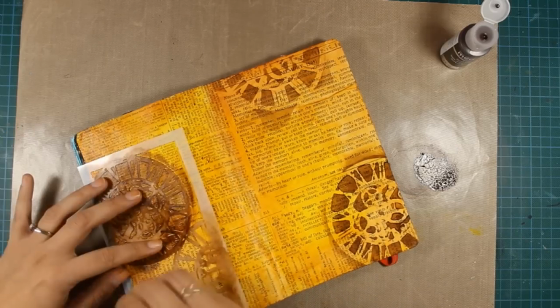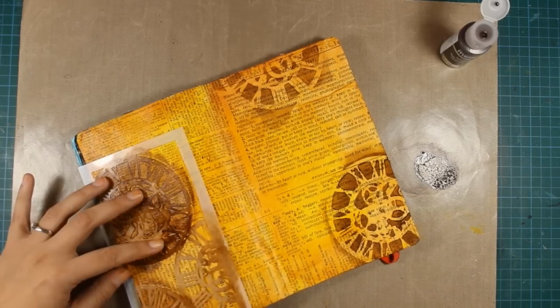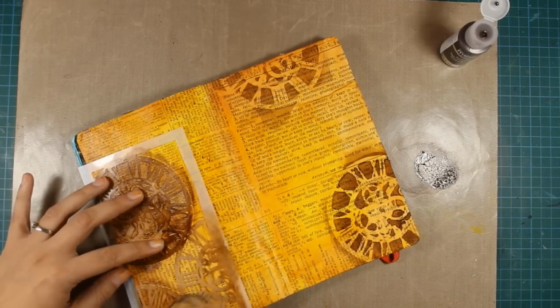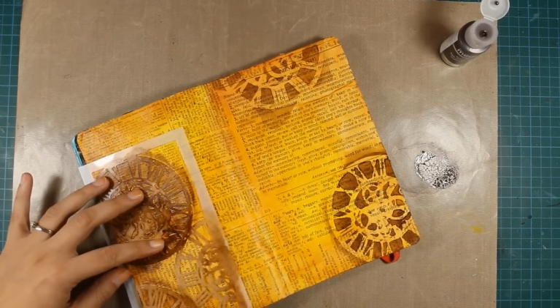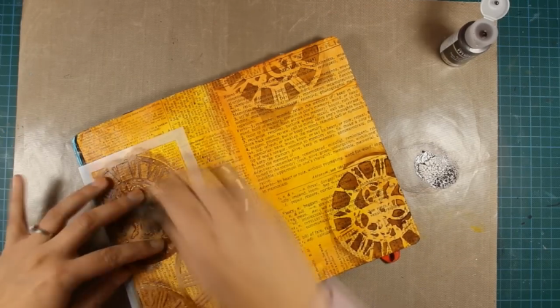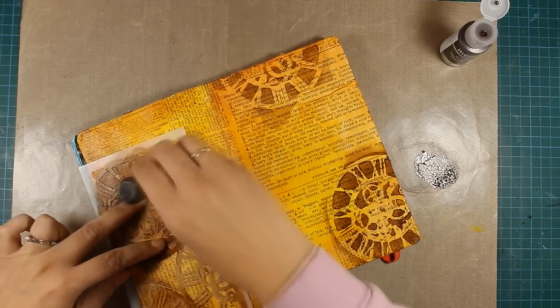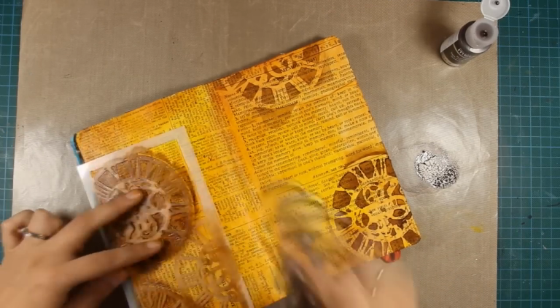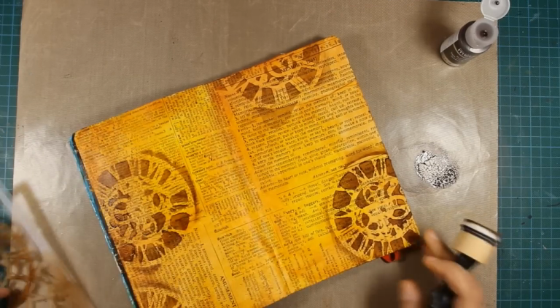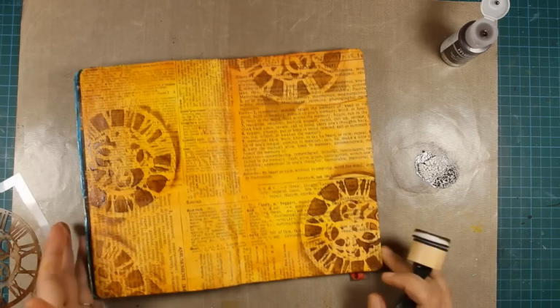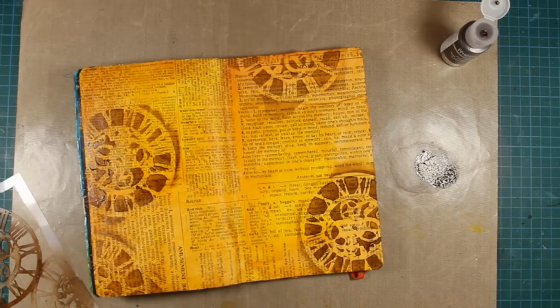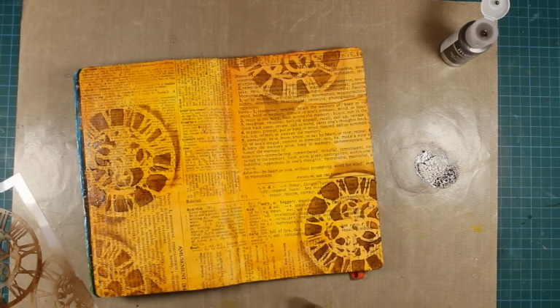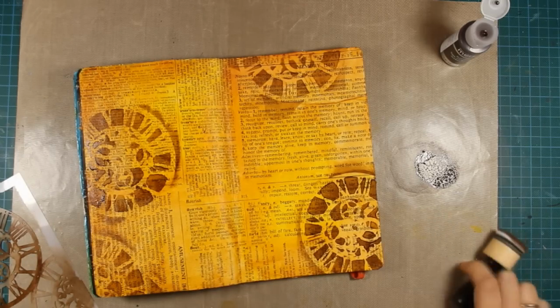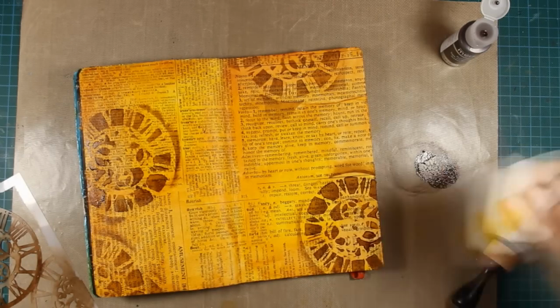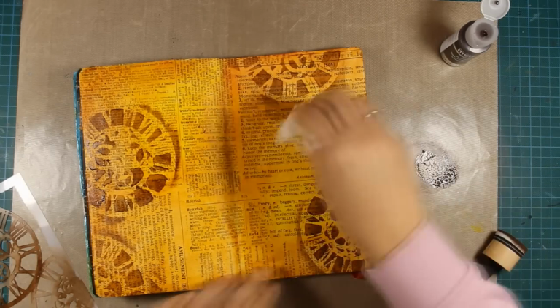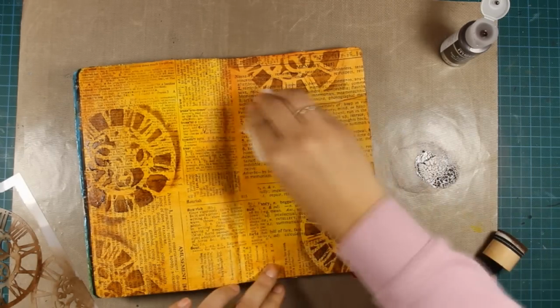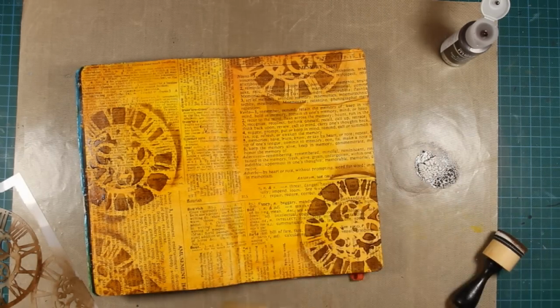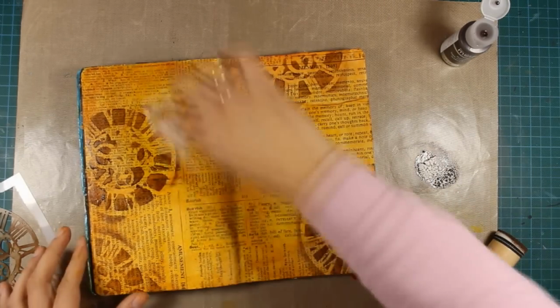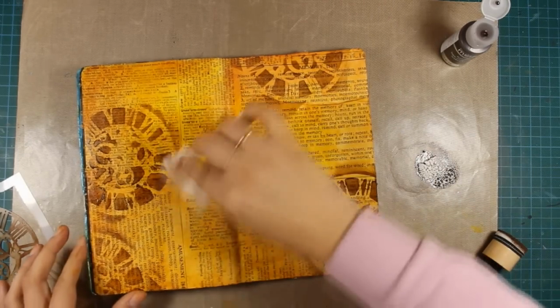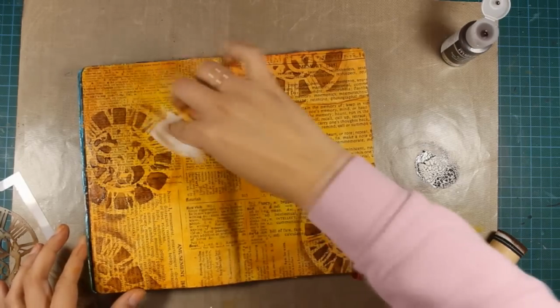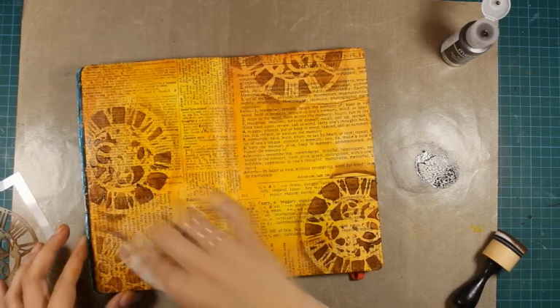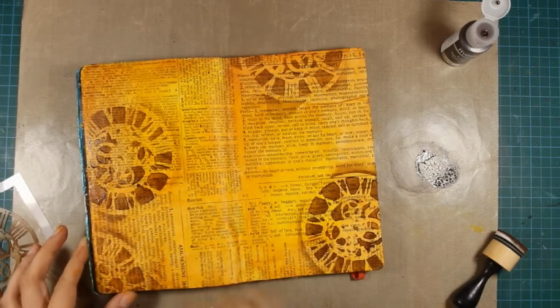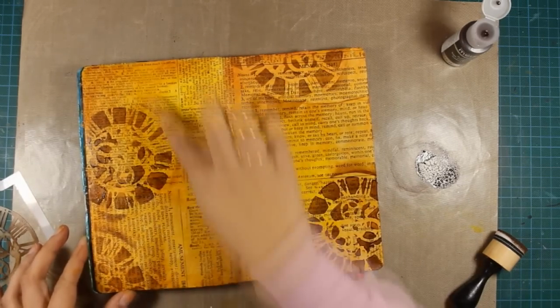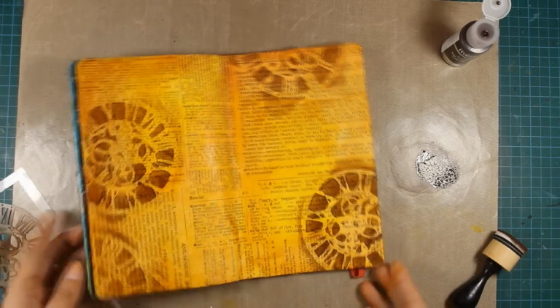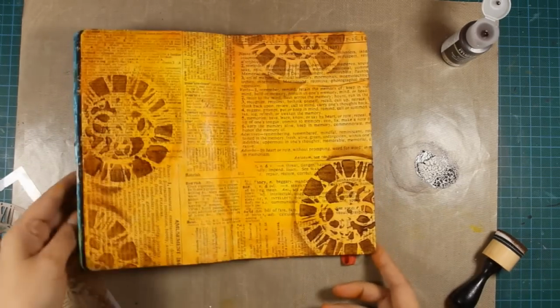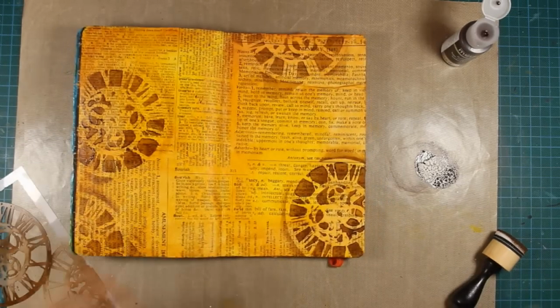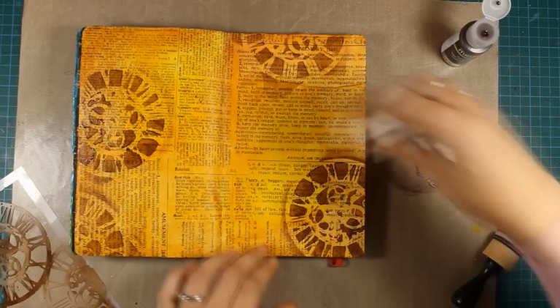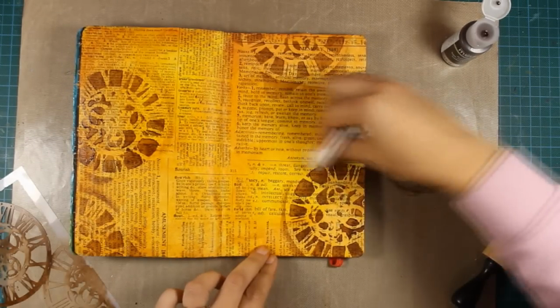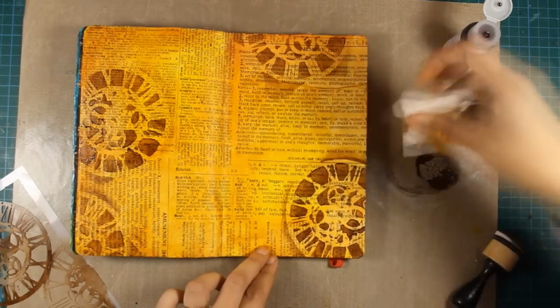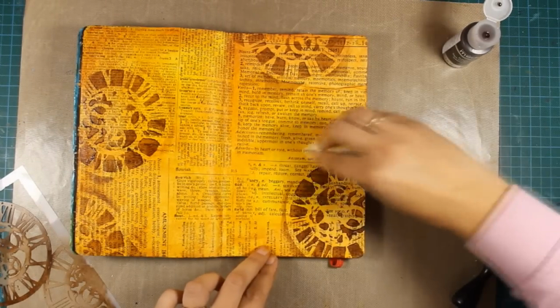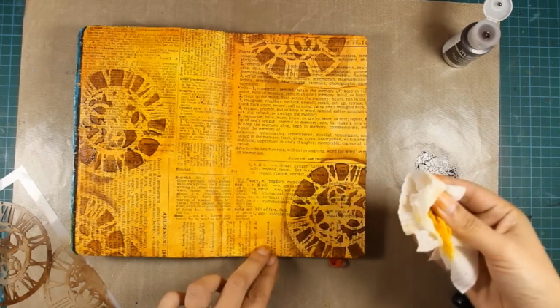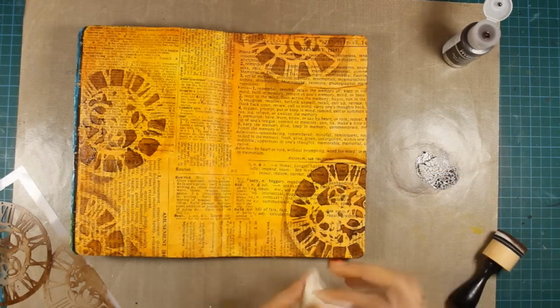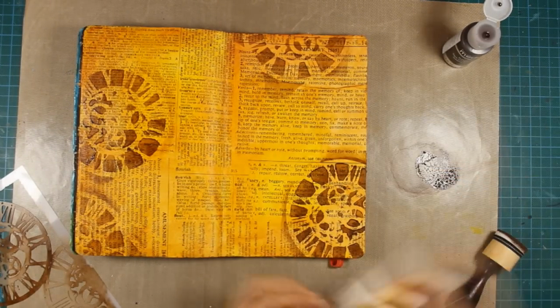Just because I'm applying so little paint over the stencil, it dries instantly, and I'll showcase how permanent it is with my baby wipe. You see that I rub over the paint and it doesn't move, blend, or smudge in any way.